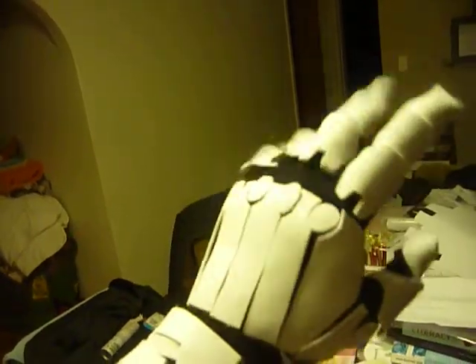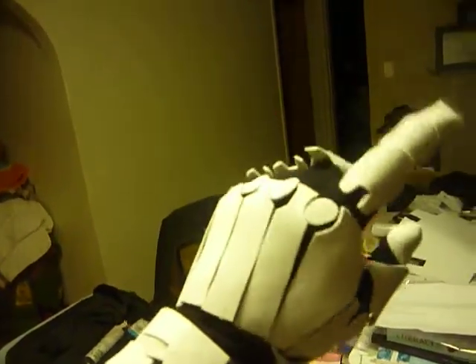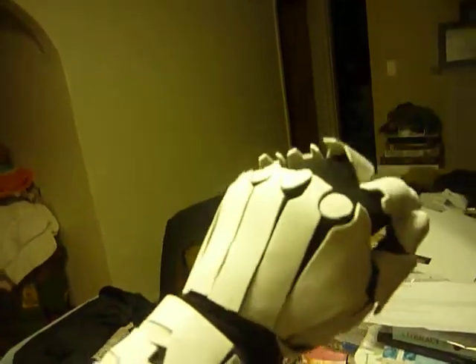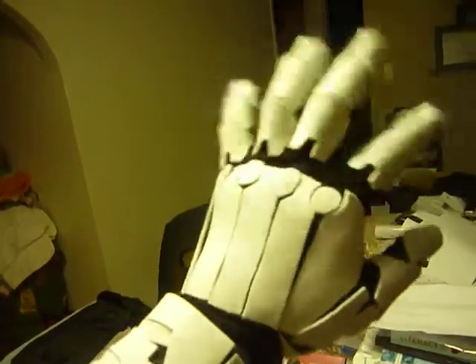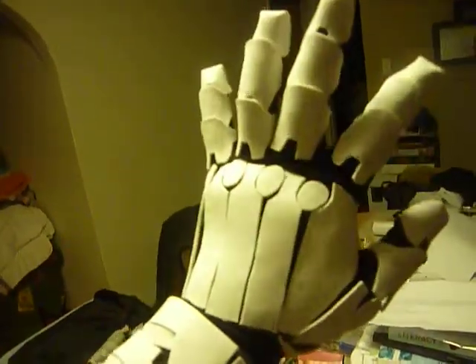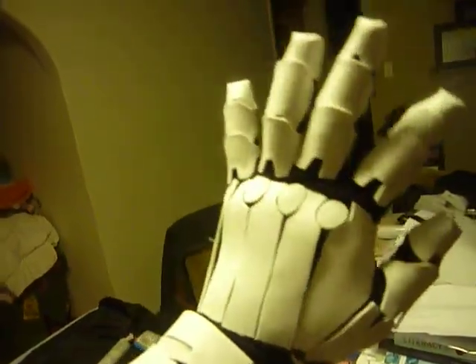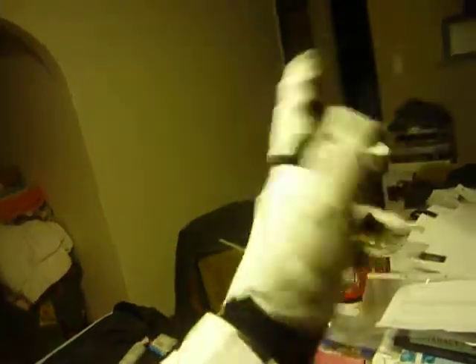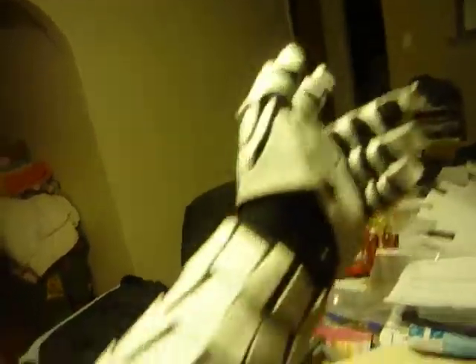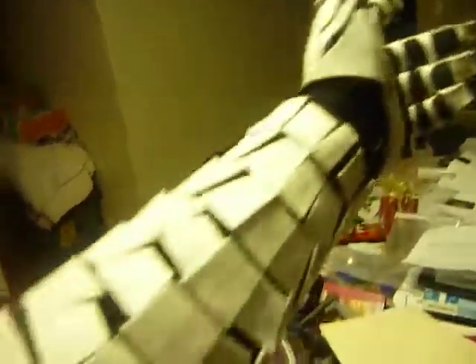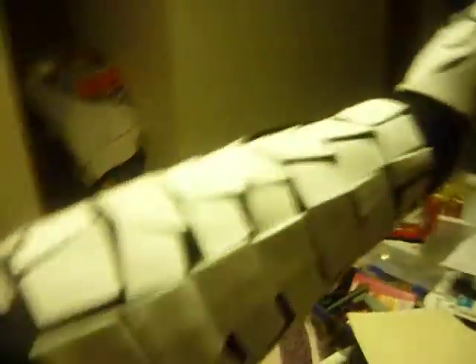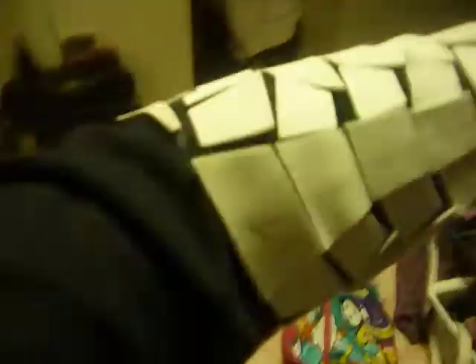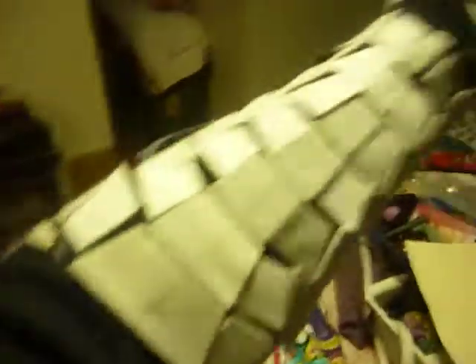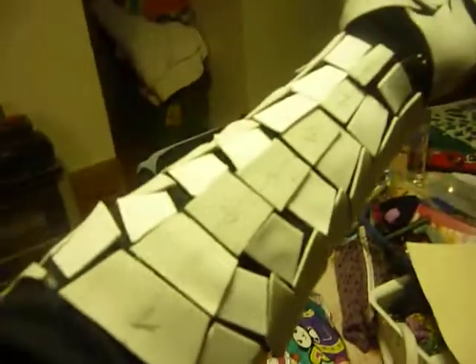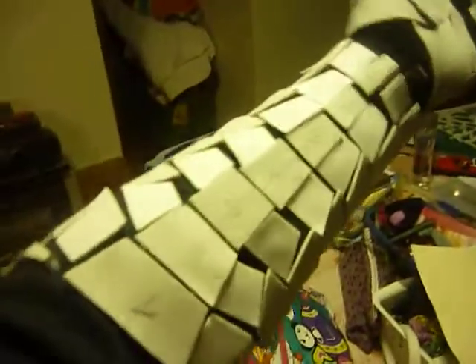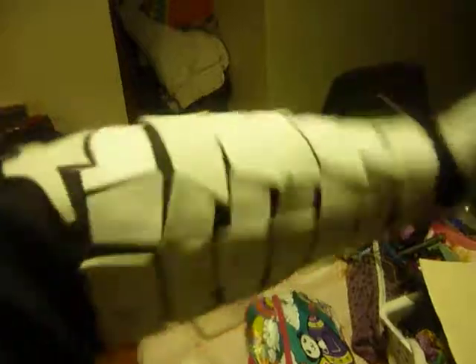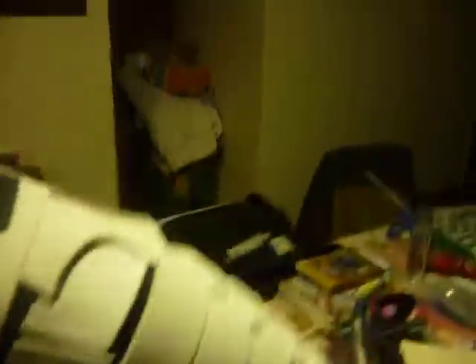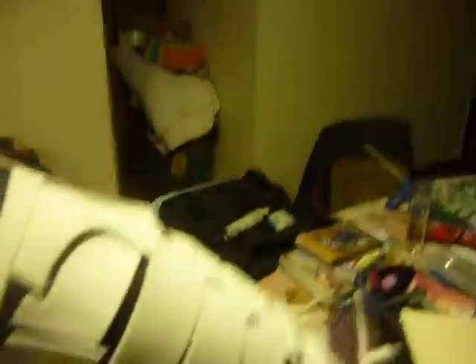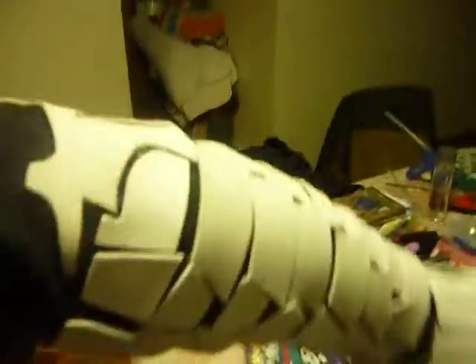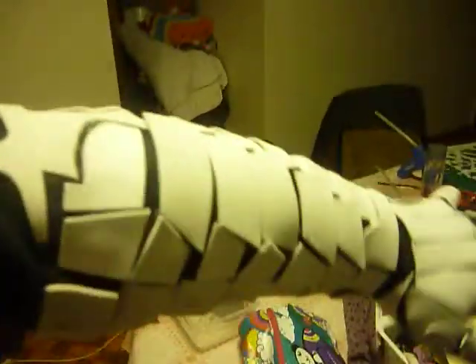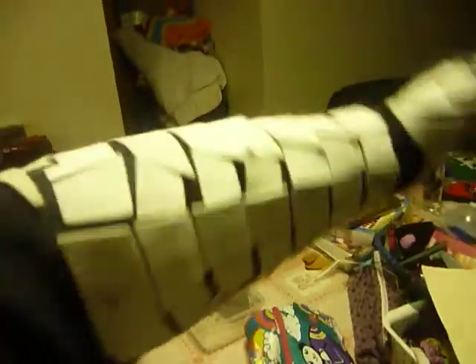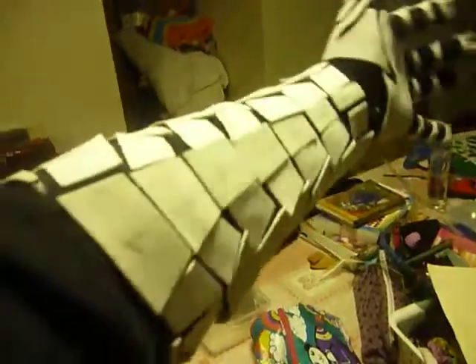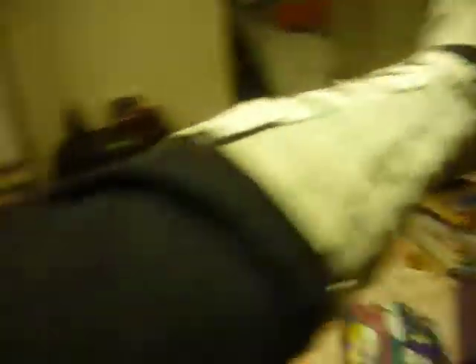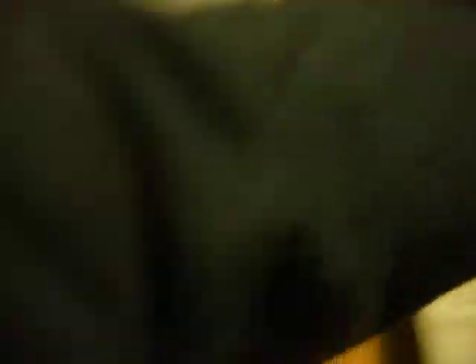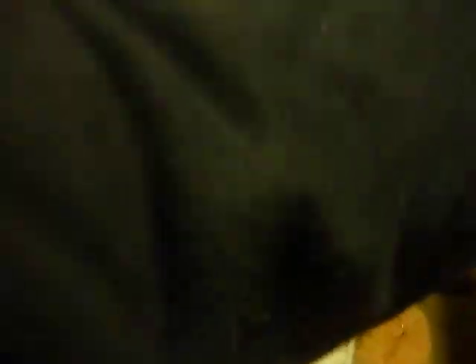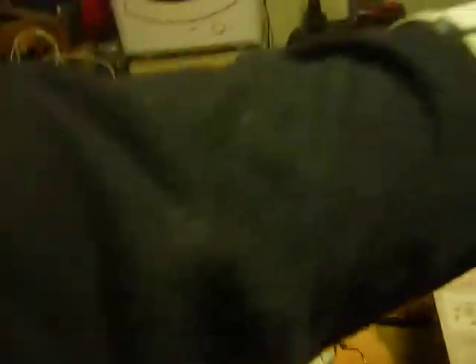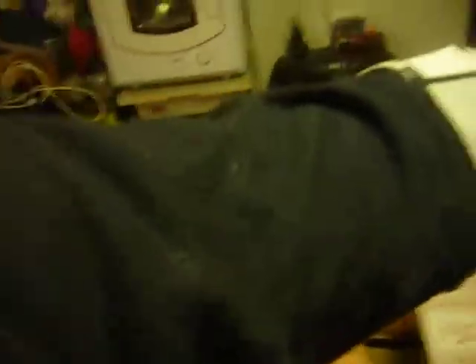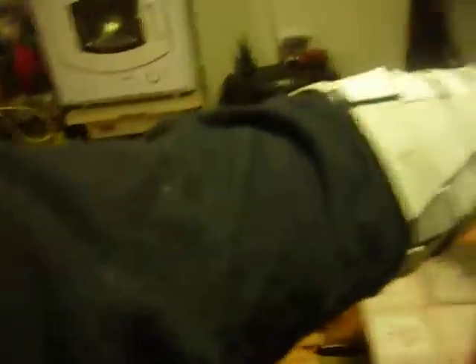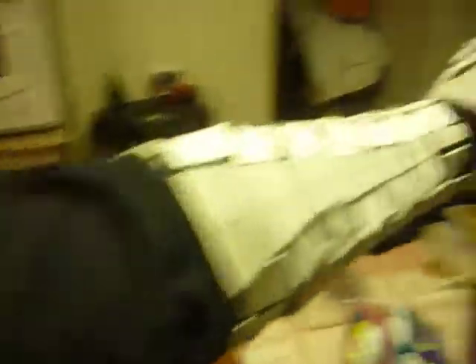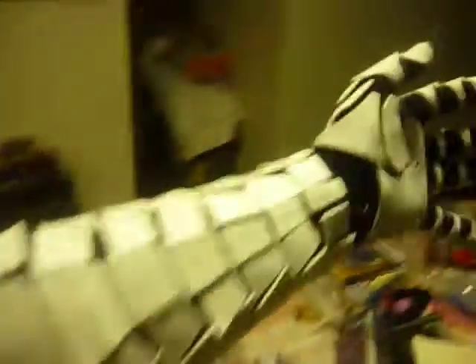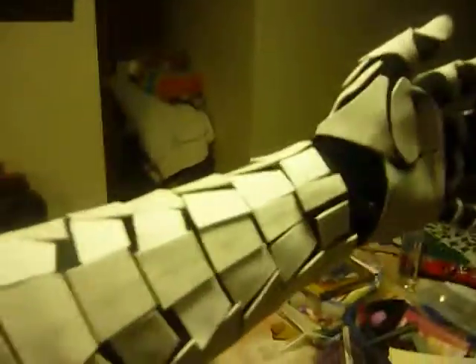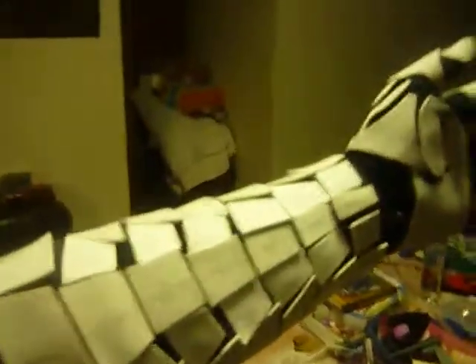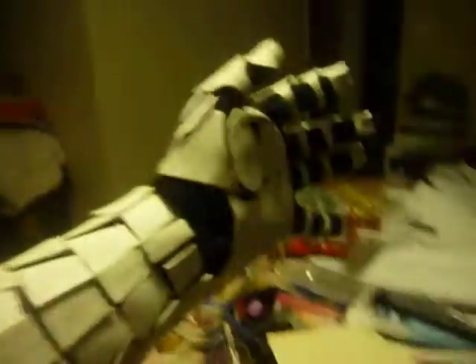I've made the hand and I've made the gauntlet part of the arm, but not any more of that.